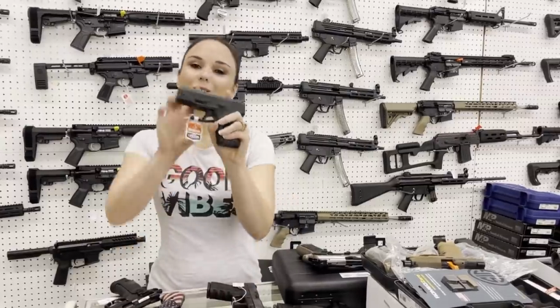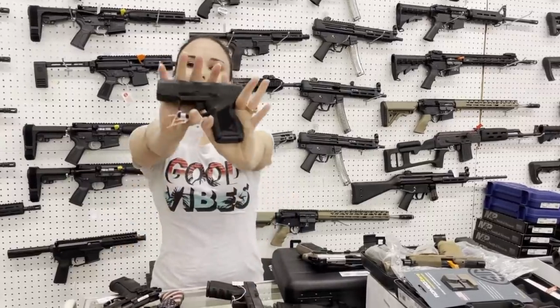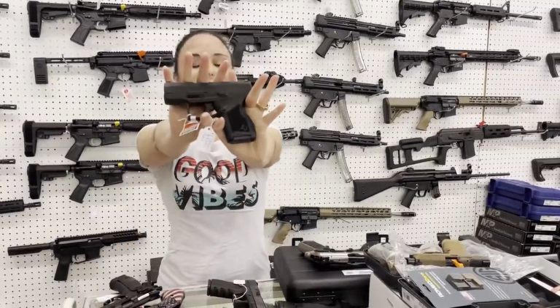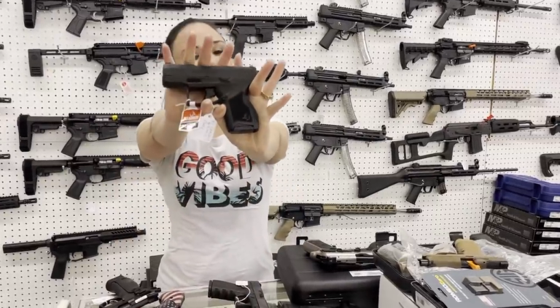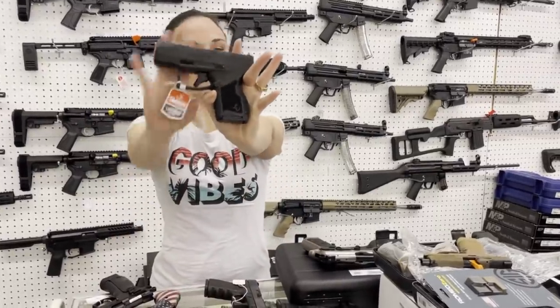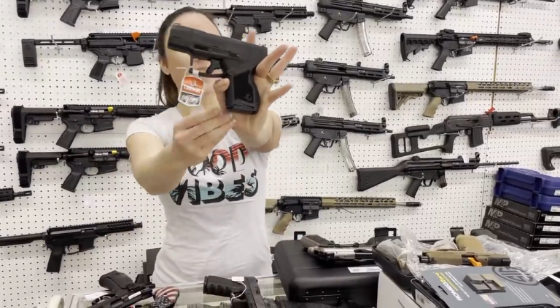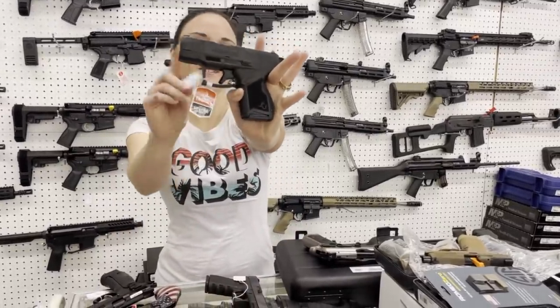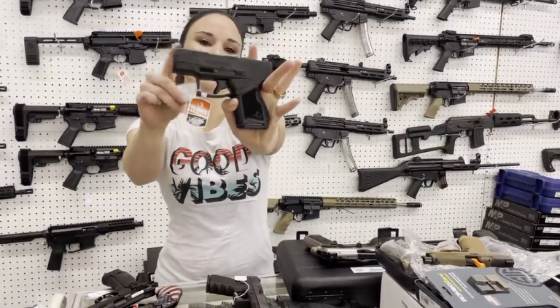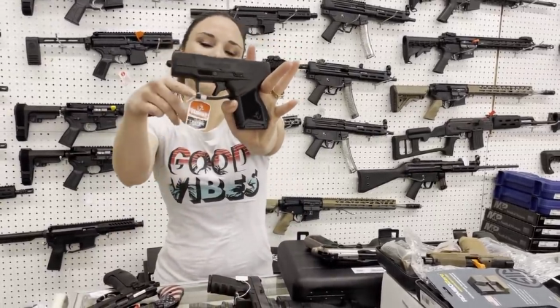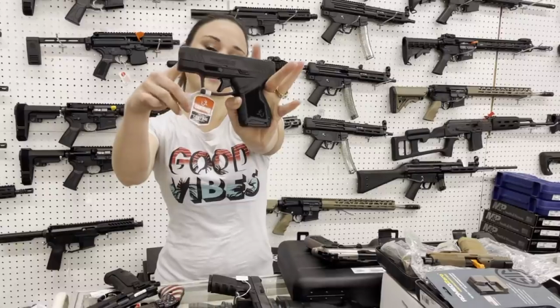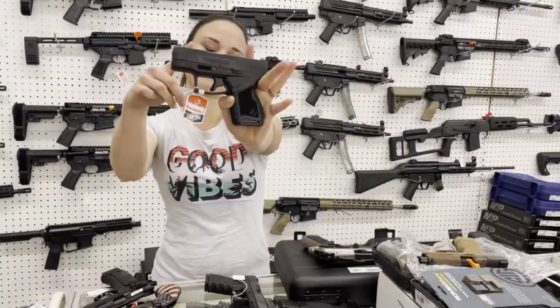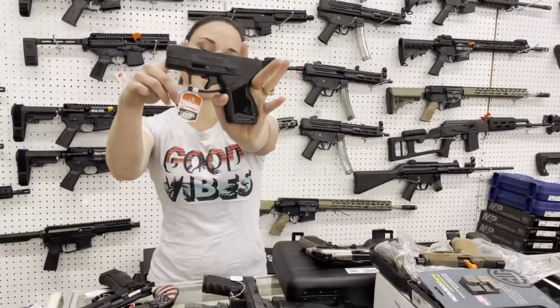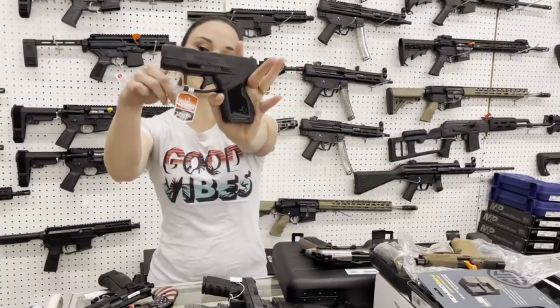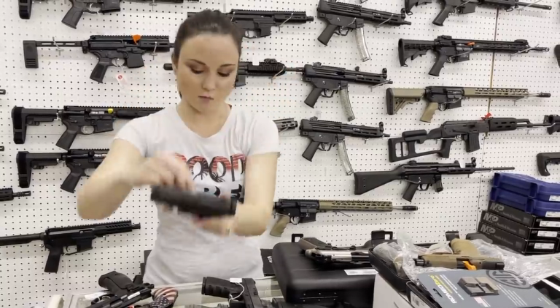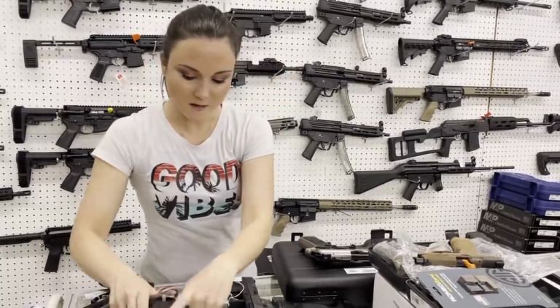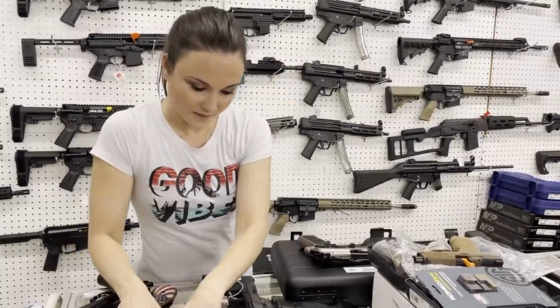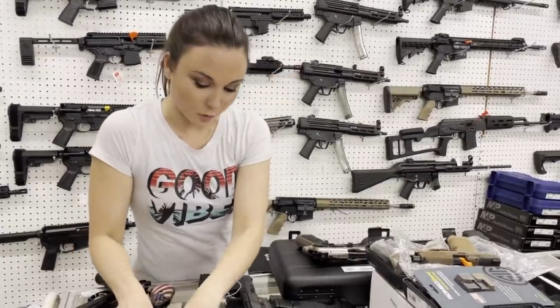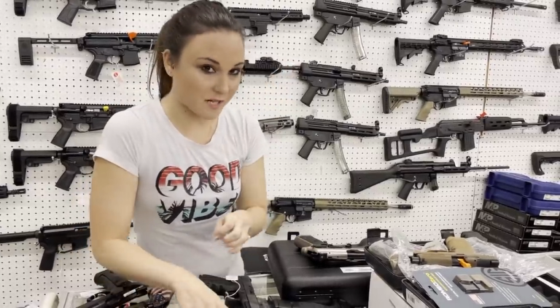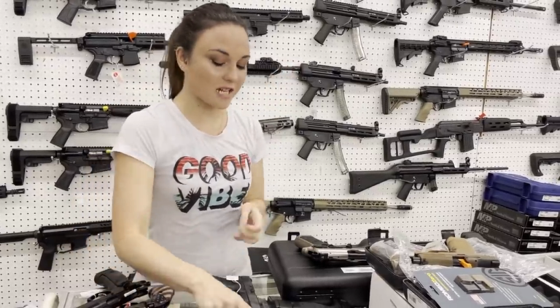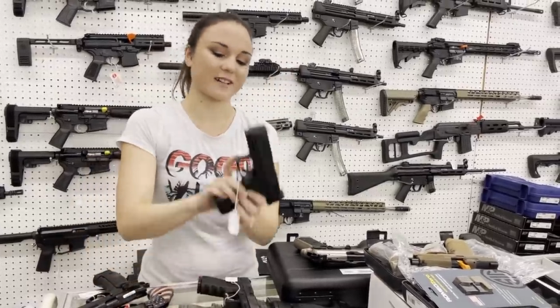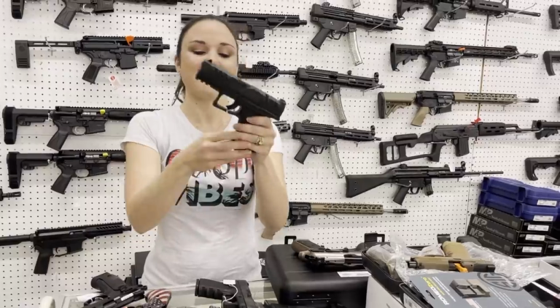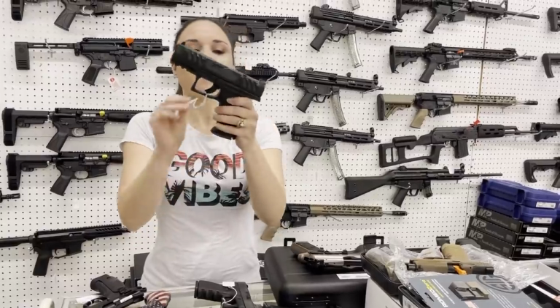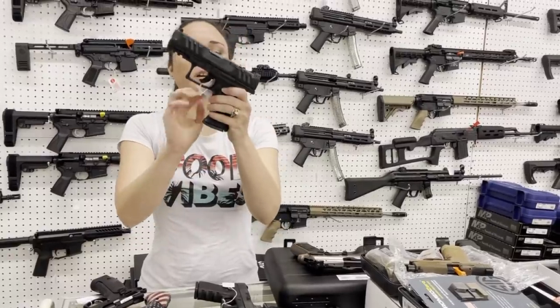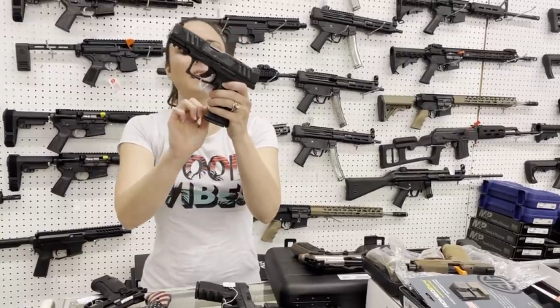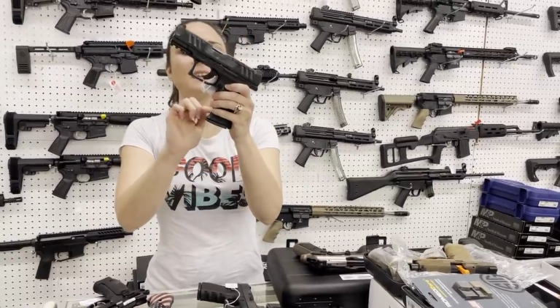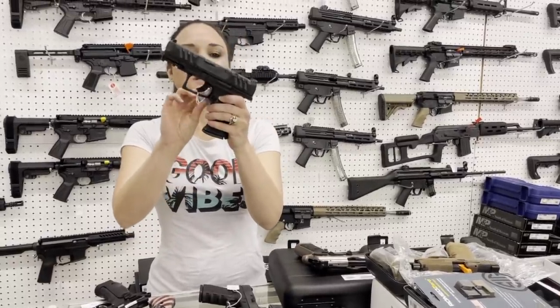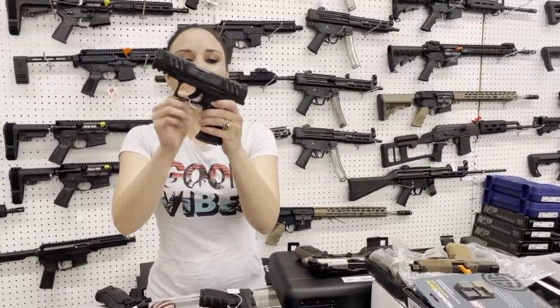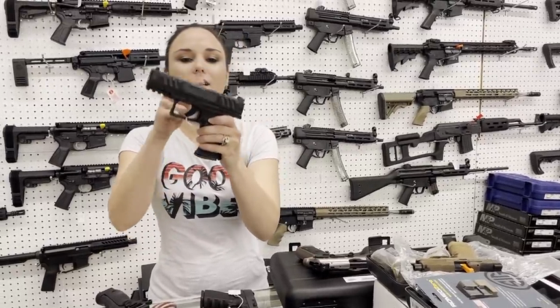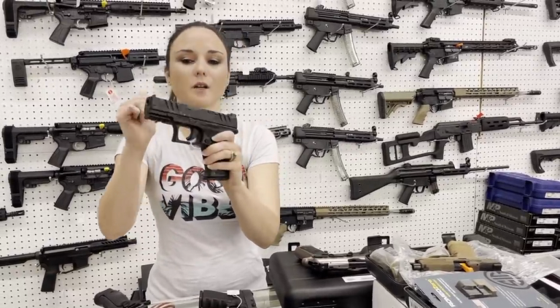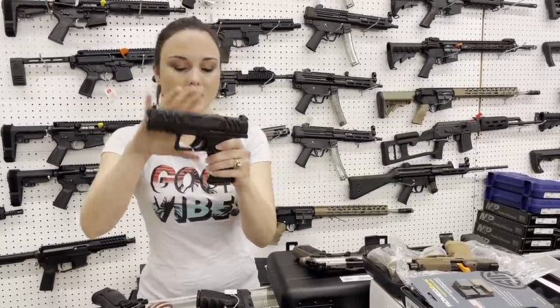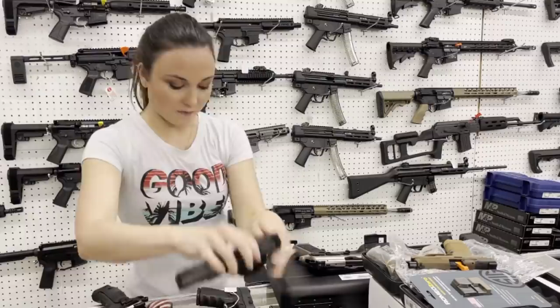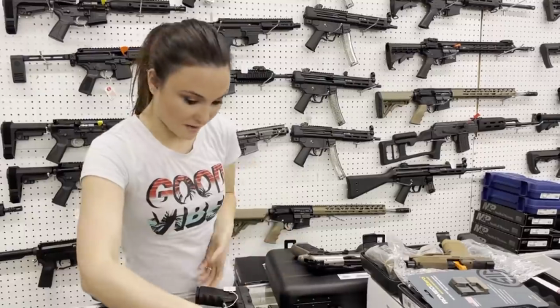Taurus GX-4s are in stock. They're 9mm on that Micro platform — $325. Walther PDP 9mm in stock, cut for your optic, y'all. She's $570.